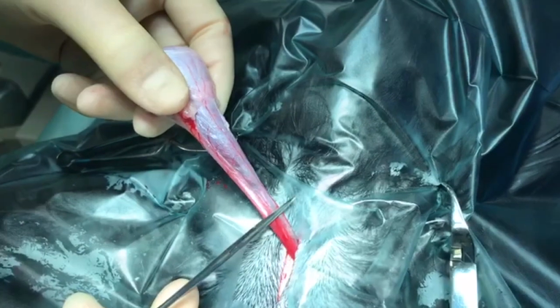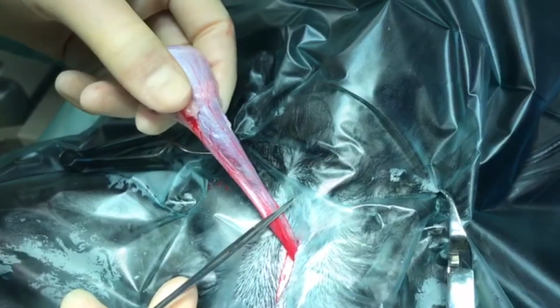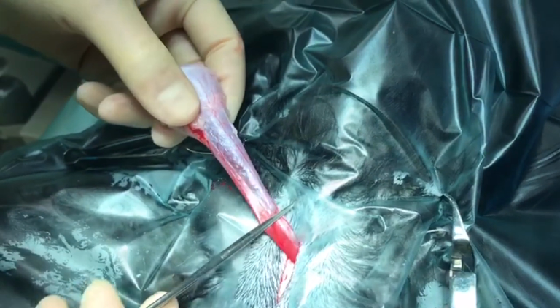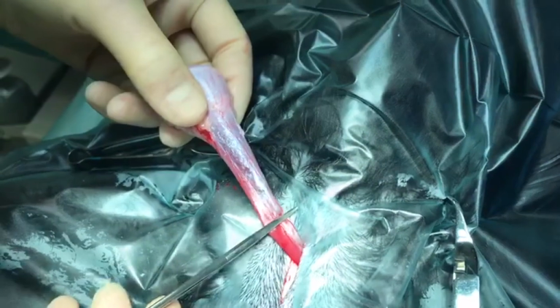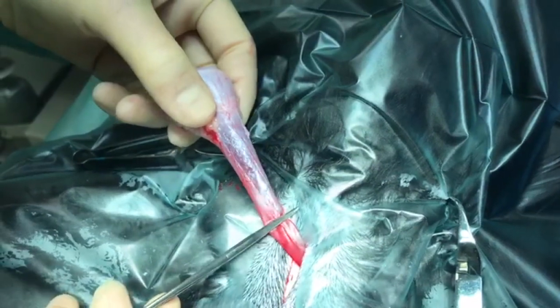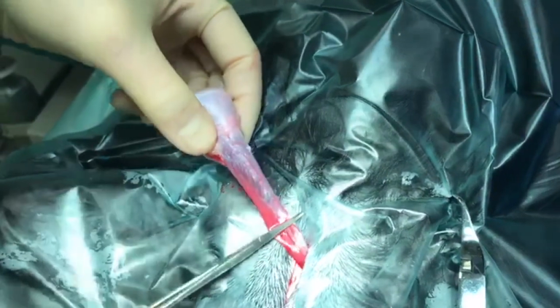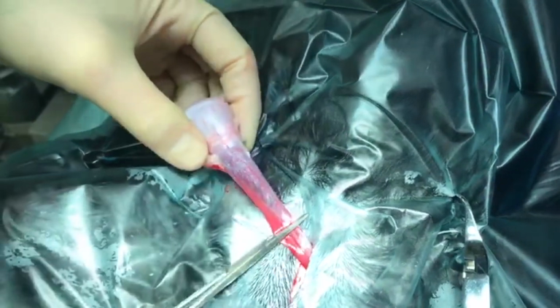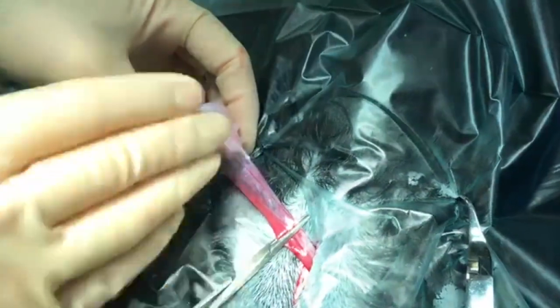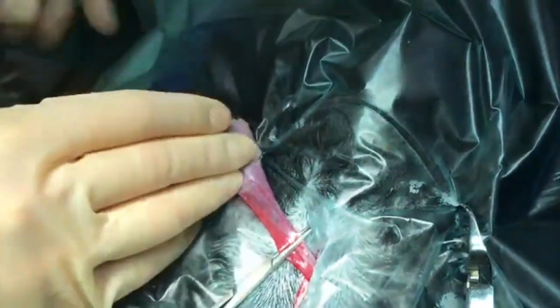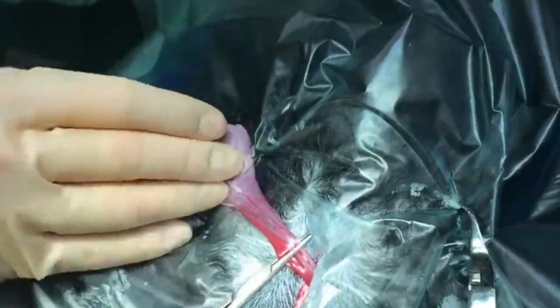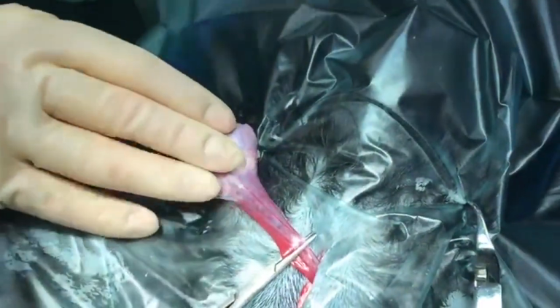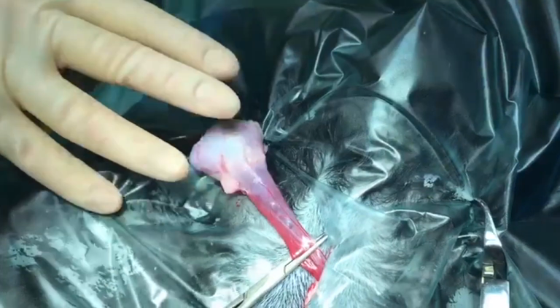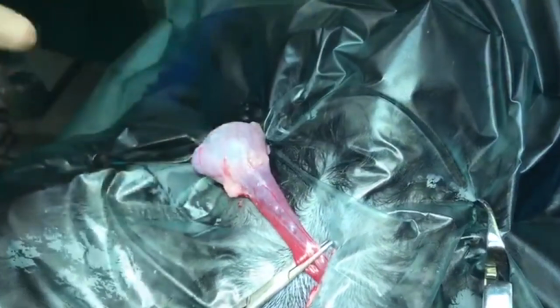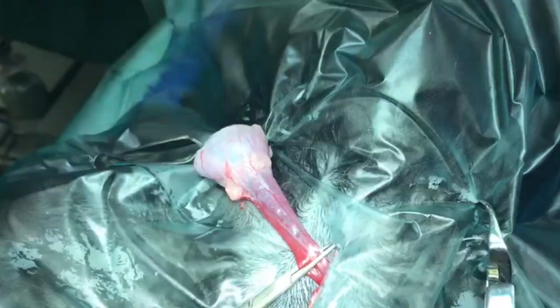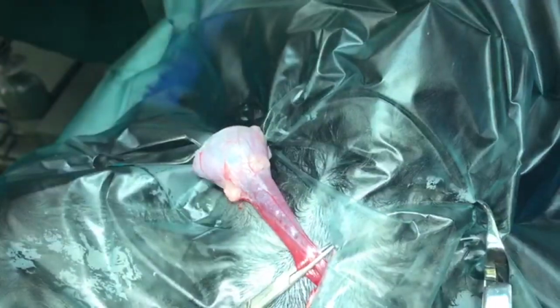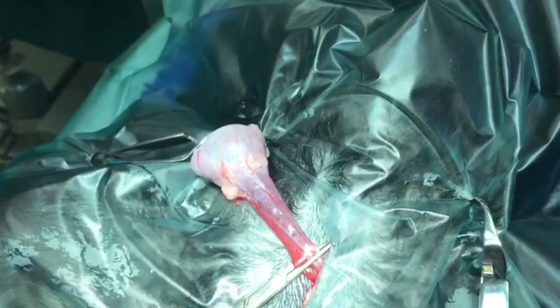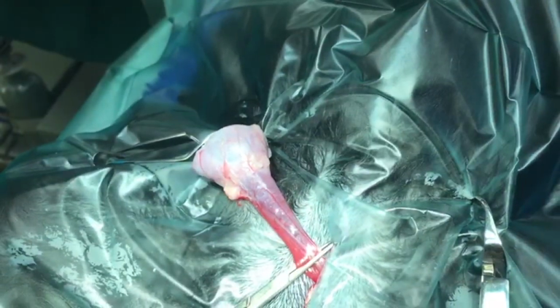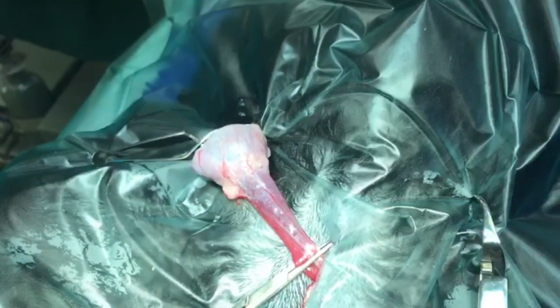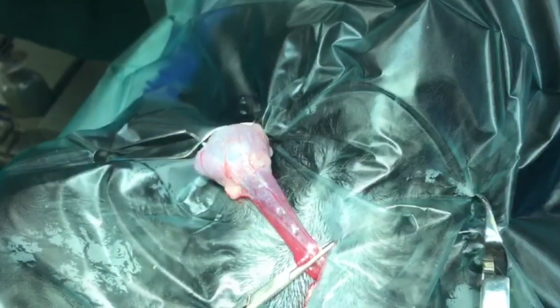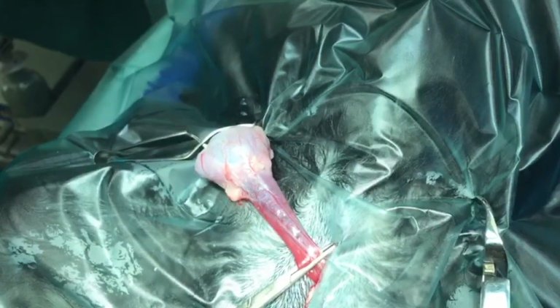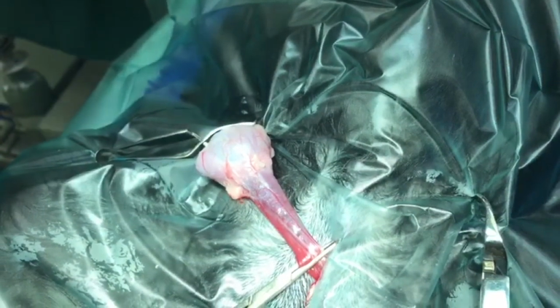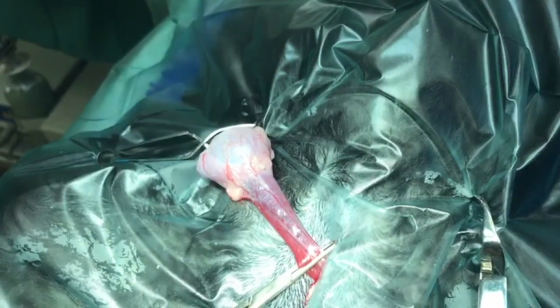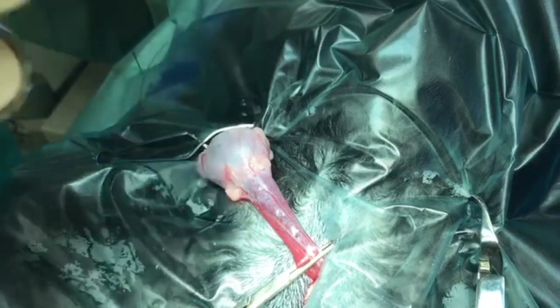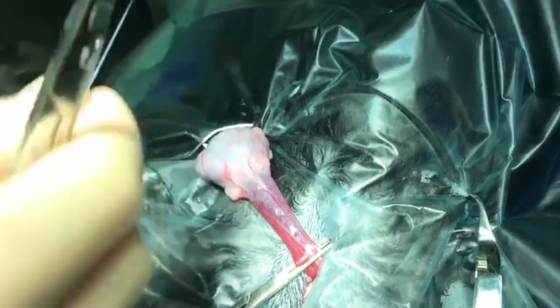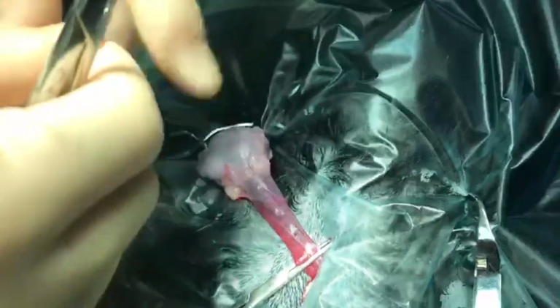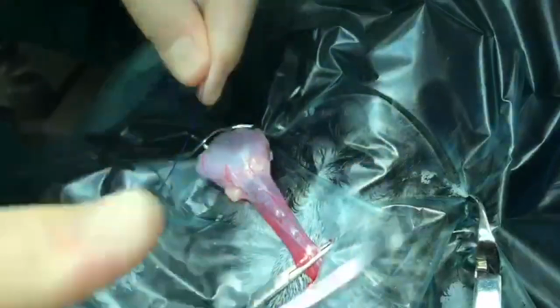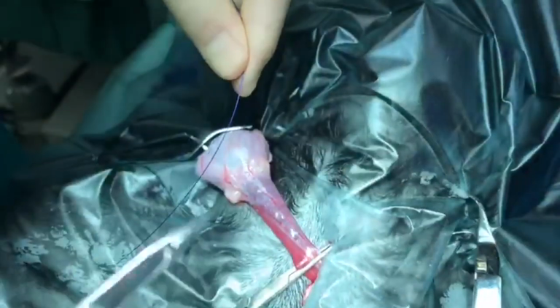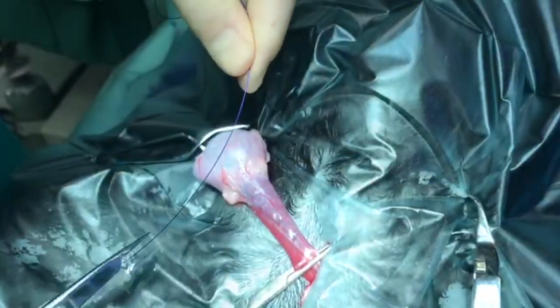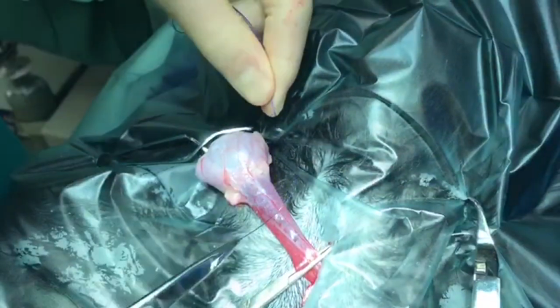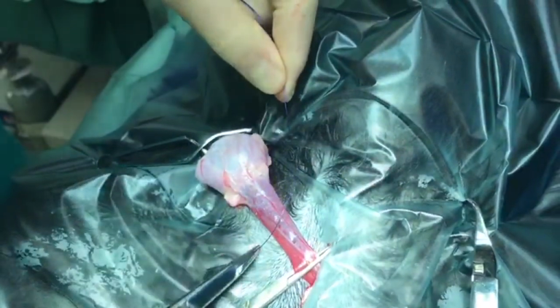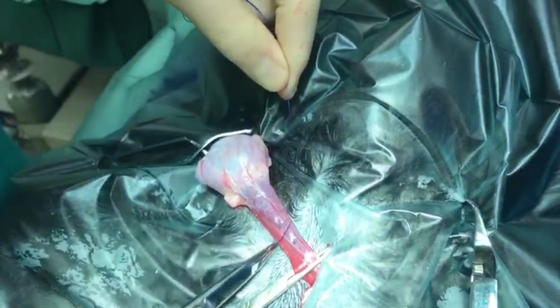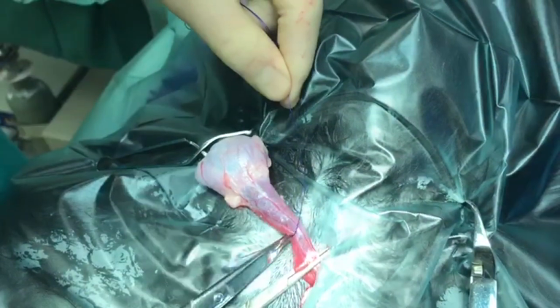Traditional ligatures are mechanically weak. You need a lot of tension to tighten them and then they lose a lot of that tension when the pull is released. Constrictor knots tighten more easily and do not release the tension held in the first throw.